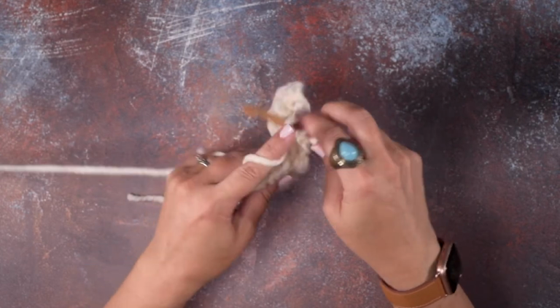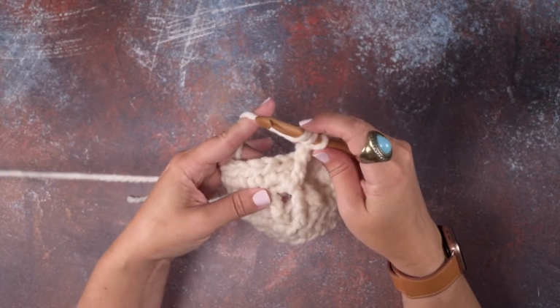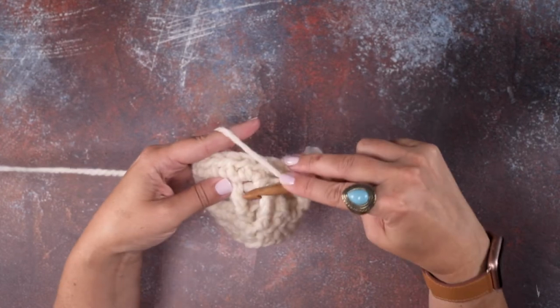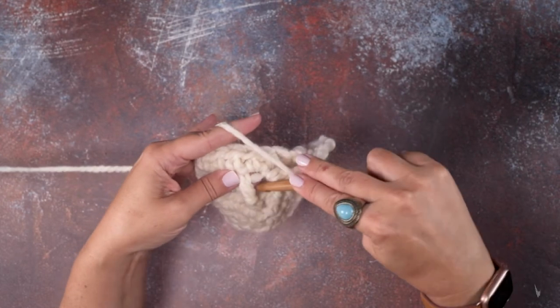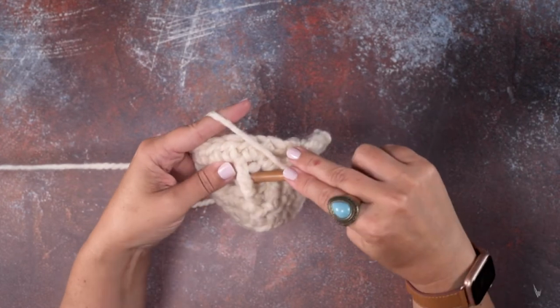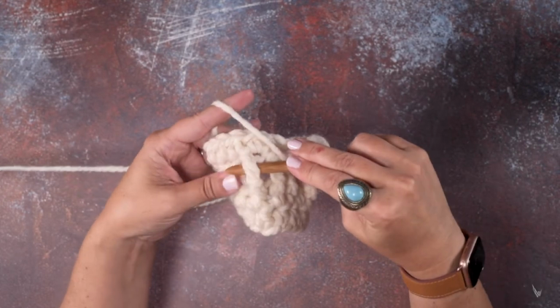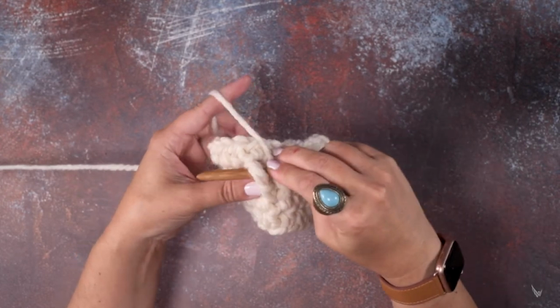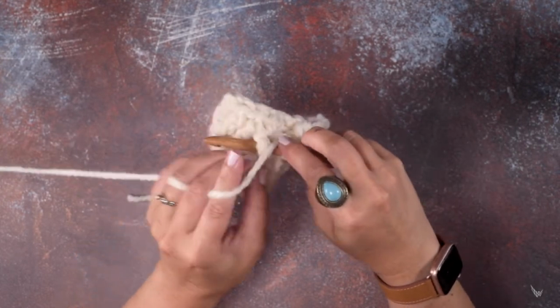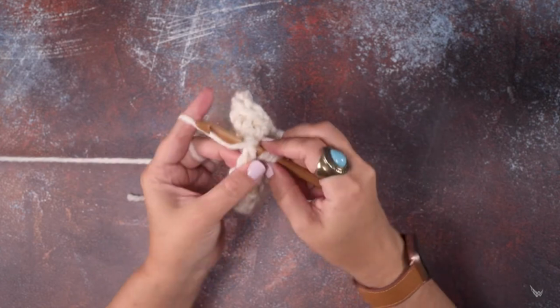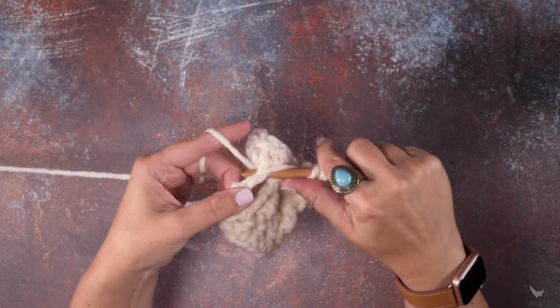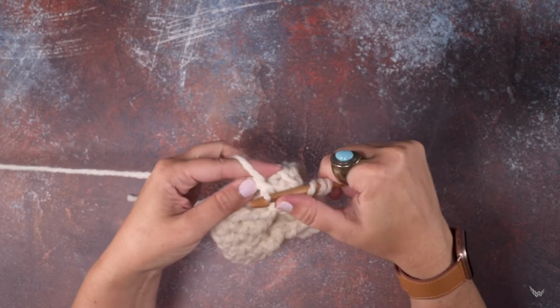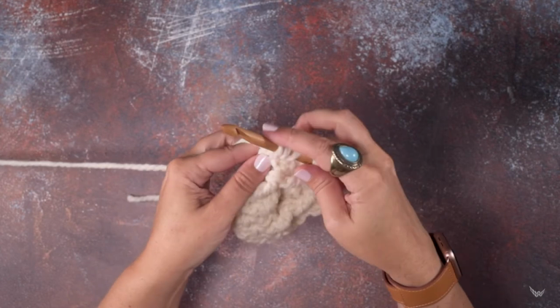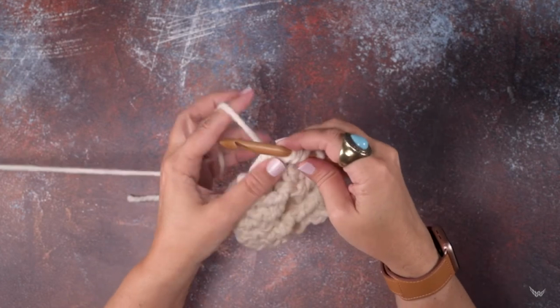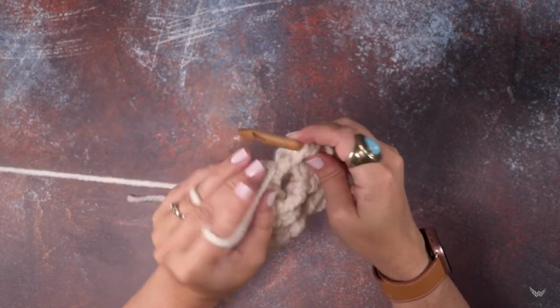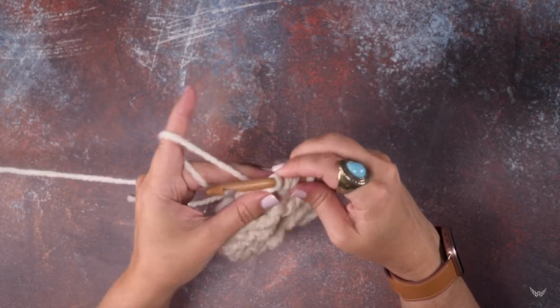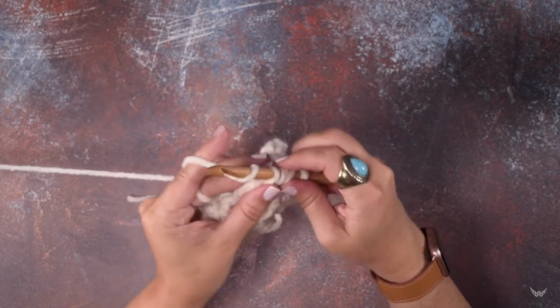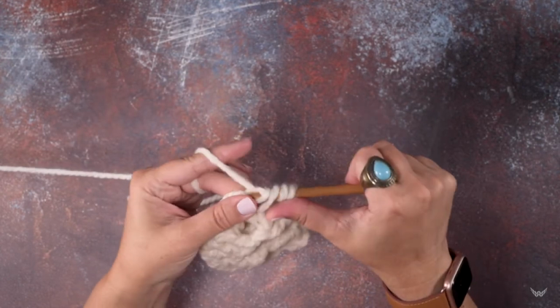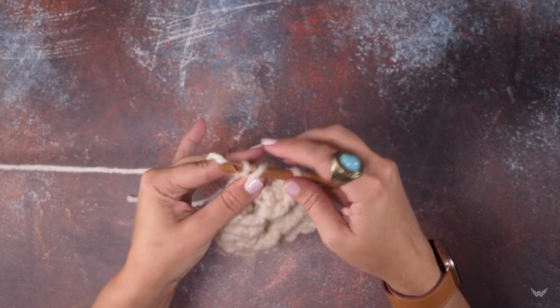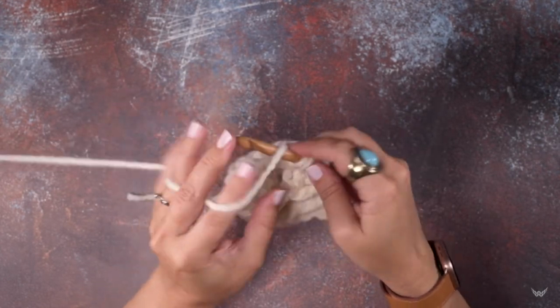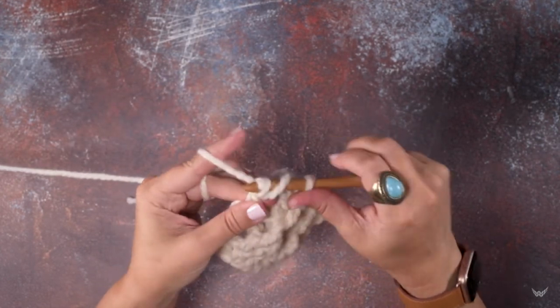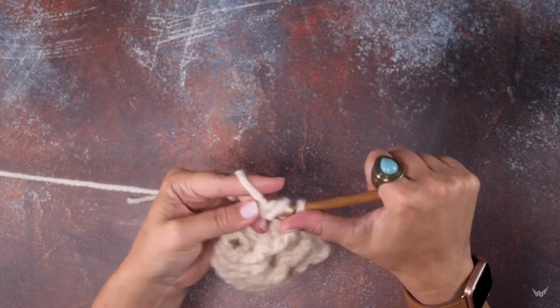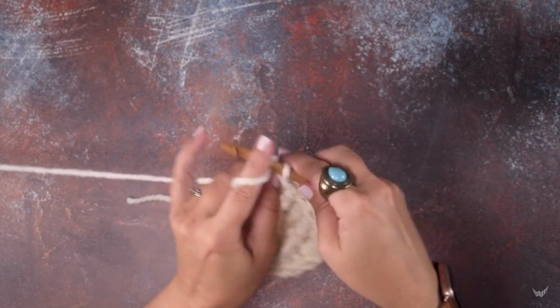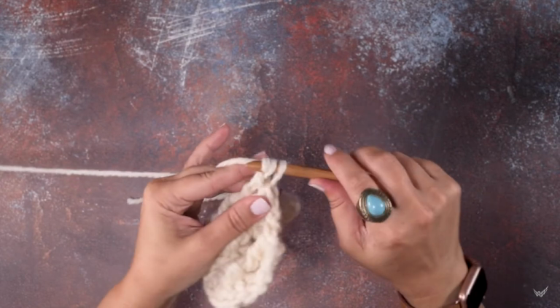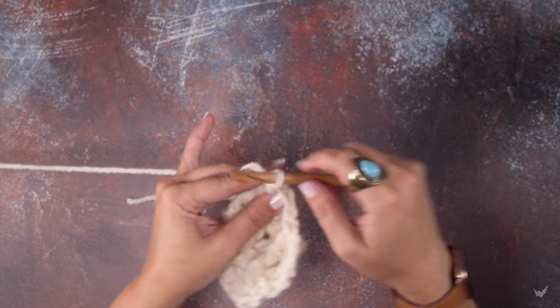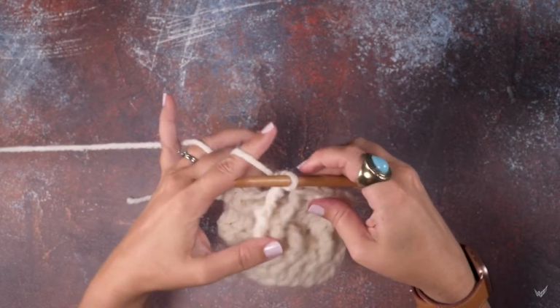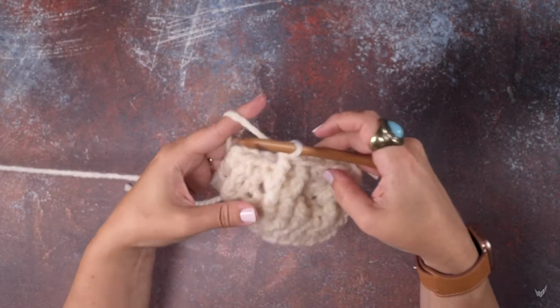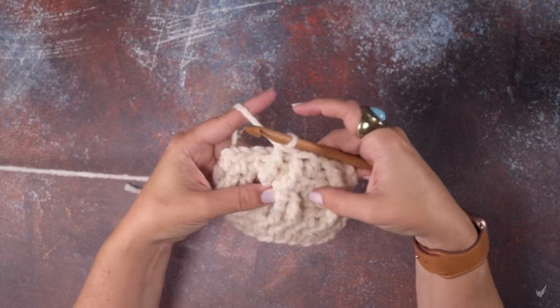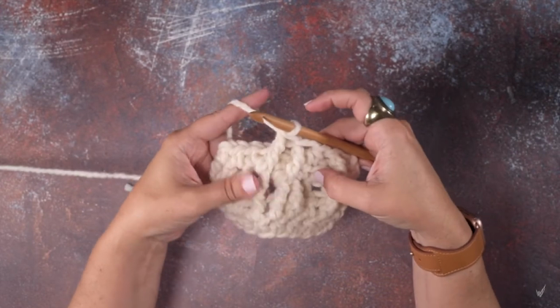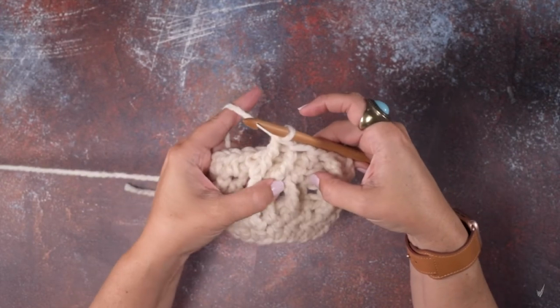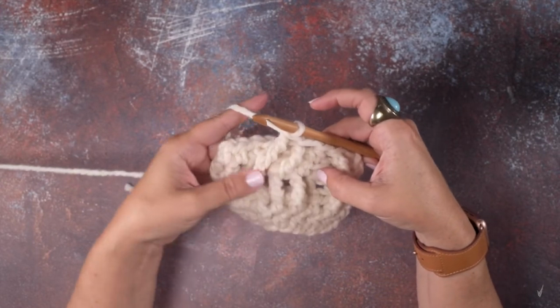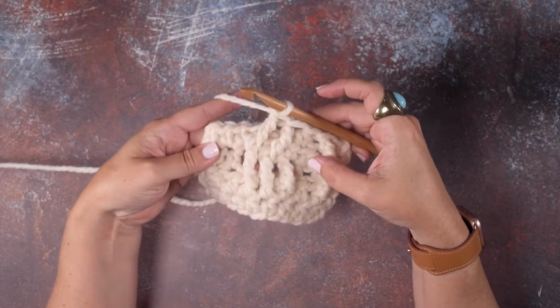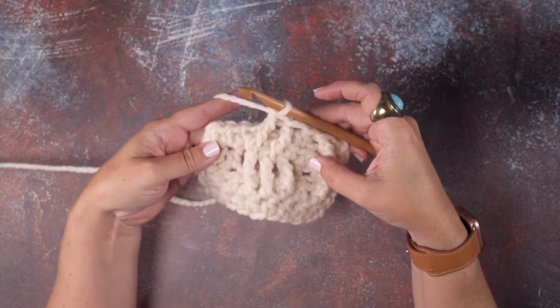Yarn over twice, insert that hook around that post, yarn over and pull up a loop, yarn over and pull through two — three times. So now I've created two front post triple crochets.